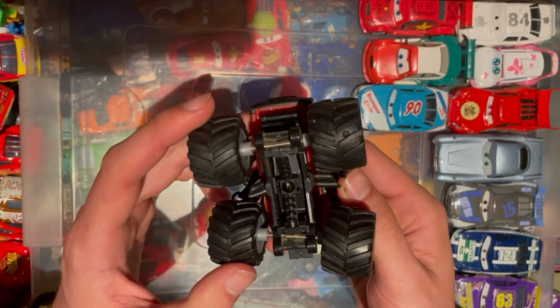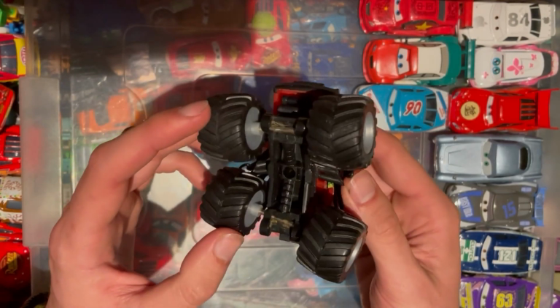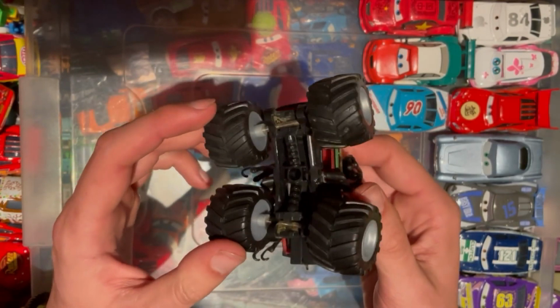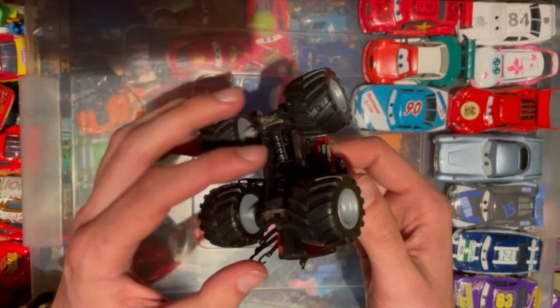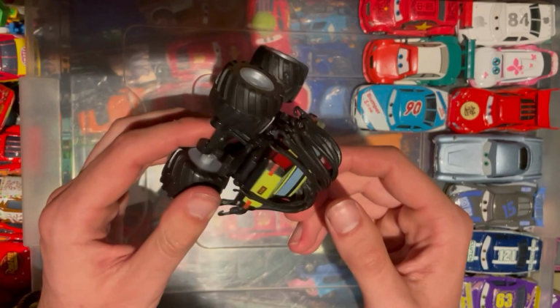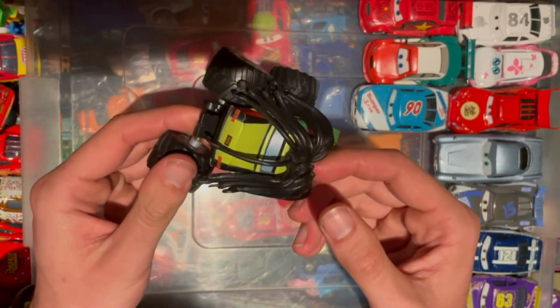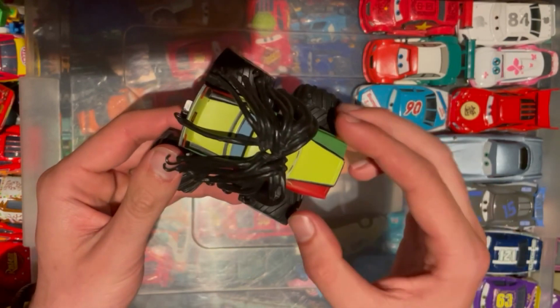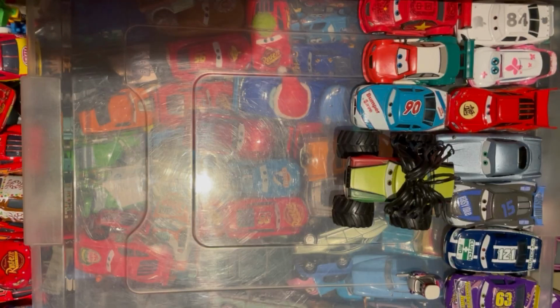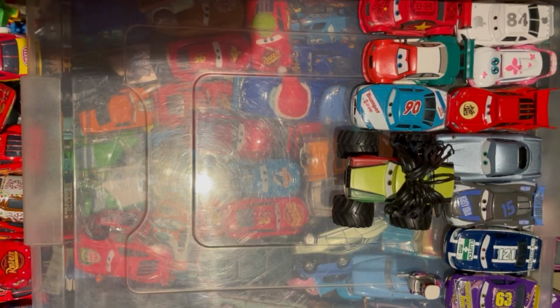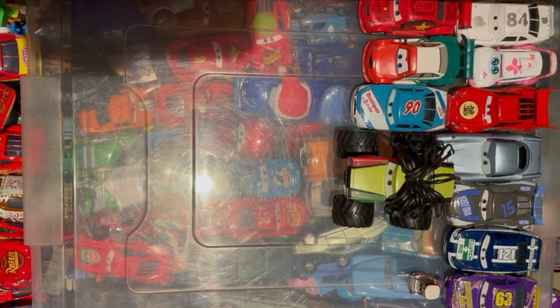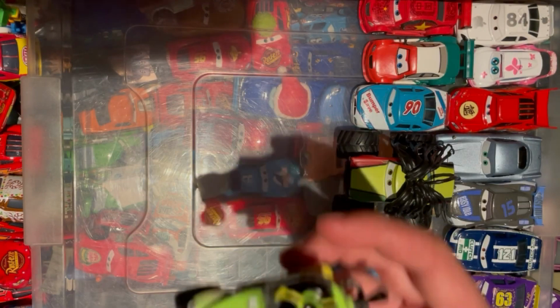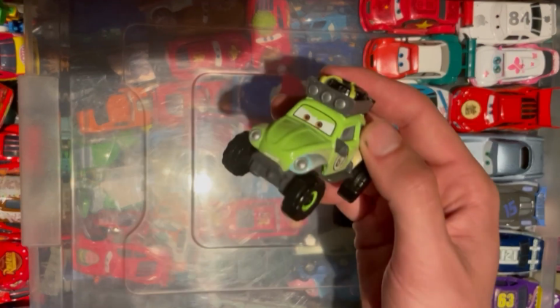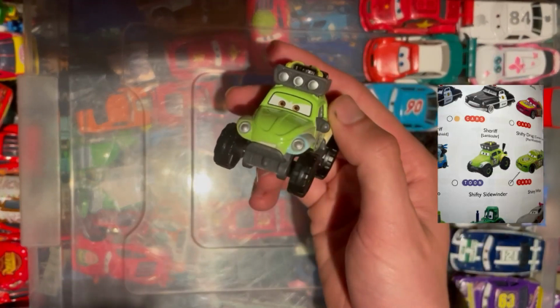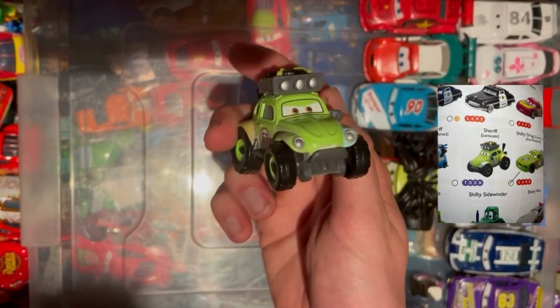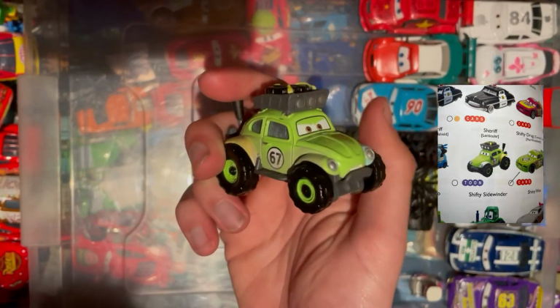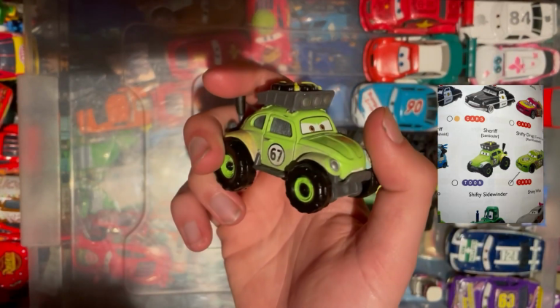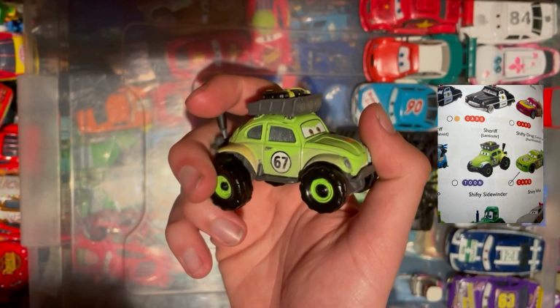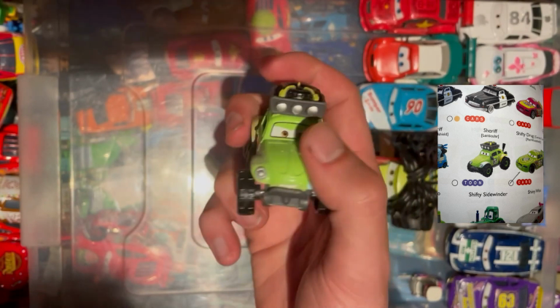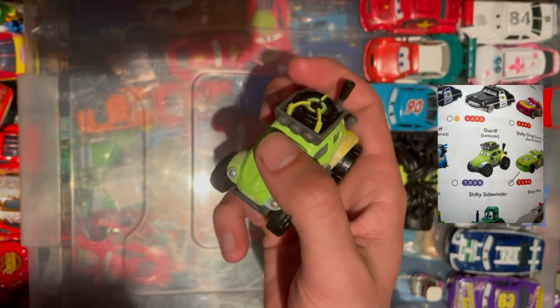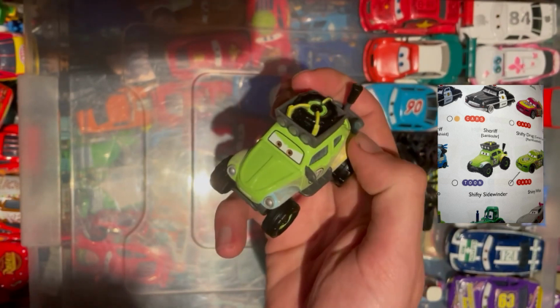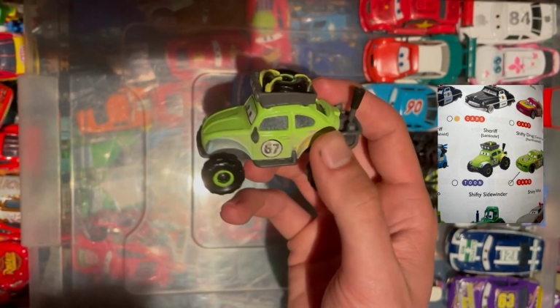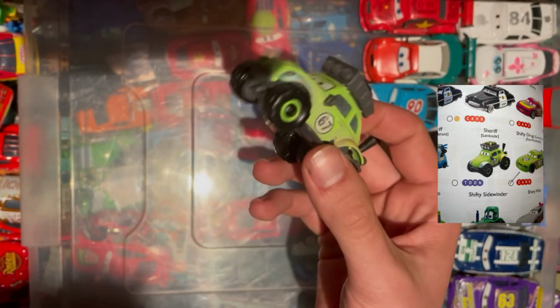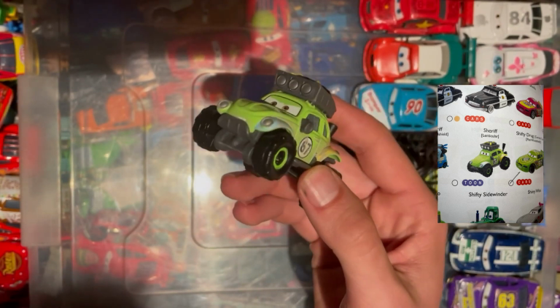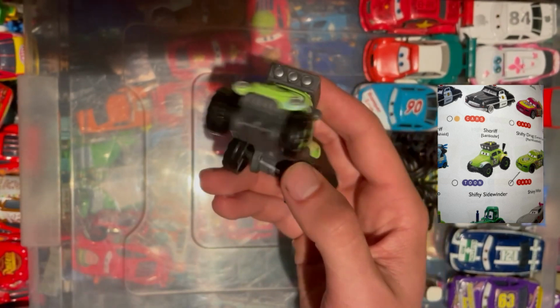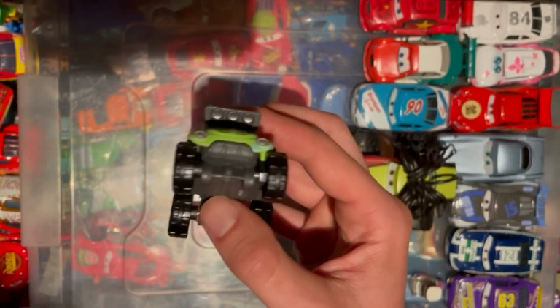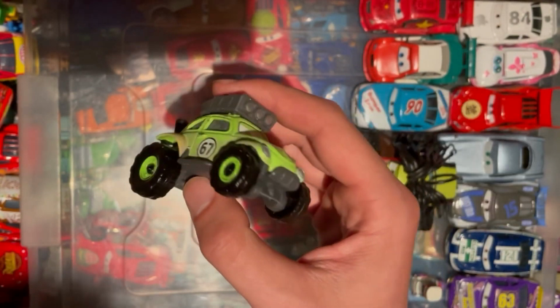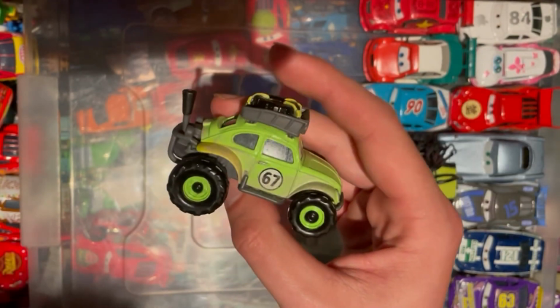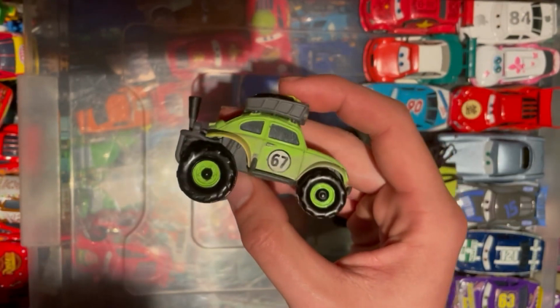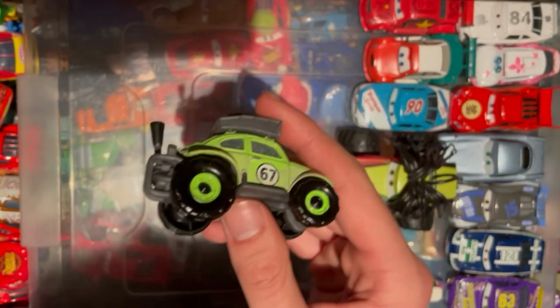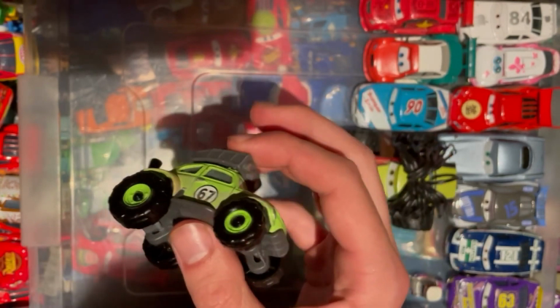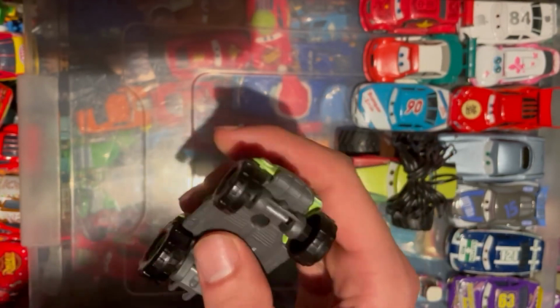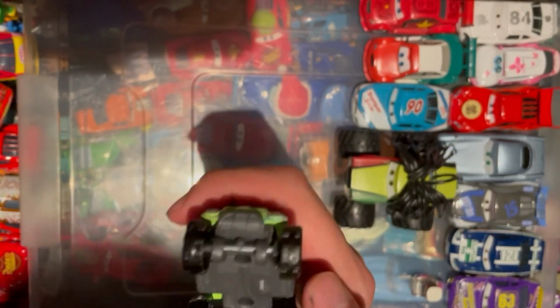We then have Shifty Sidewinder from the Cars Toons universe — nice to tick off the list. Happy days. Let's get on to the last car of the episode.